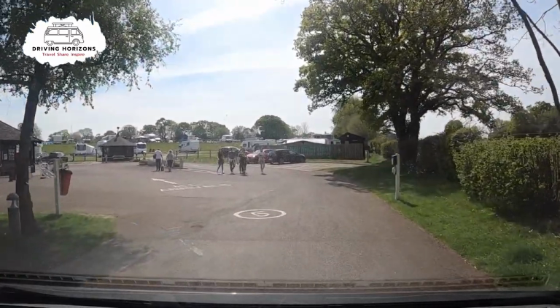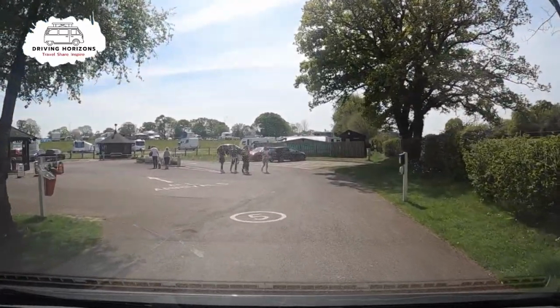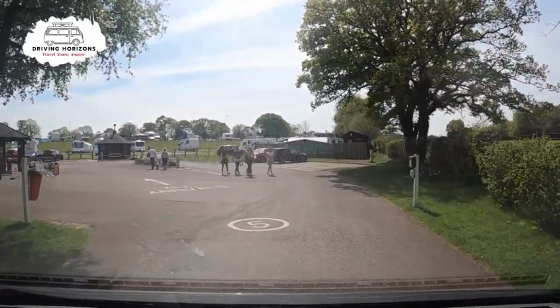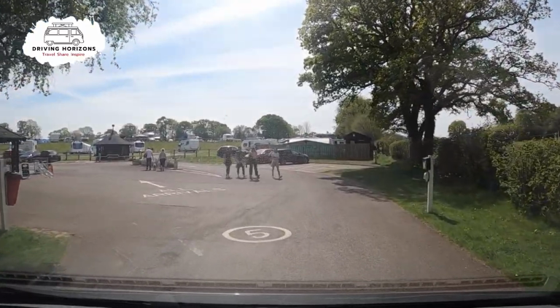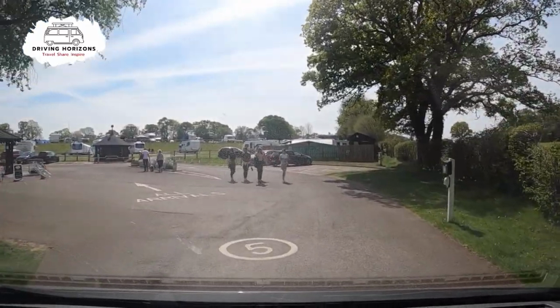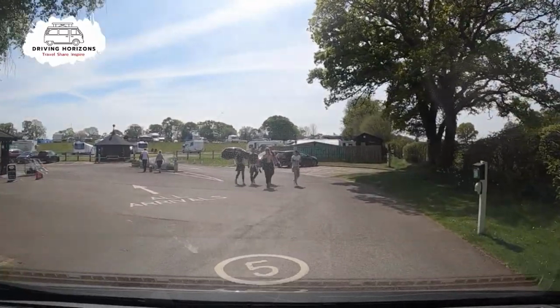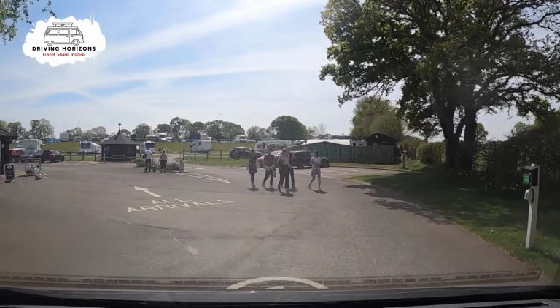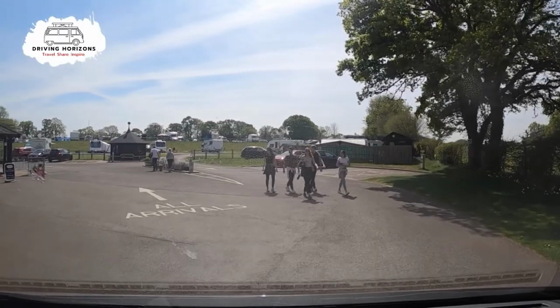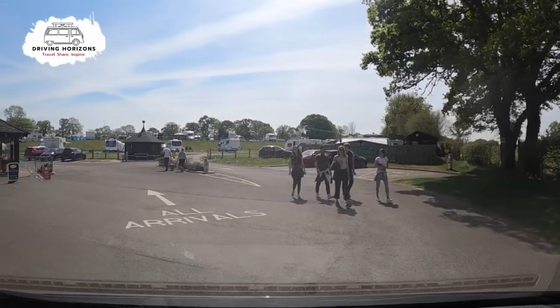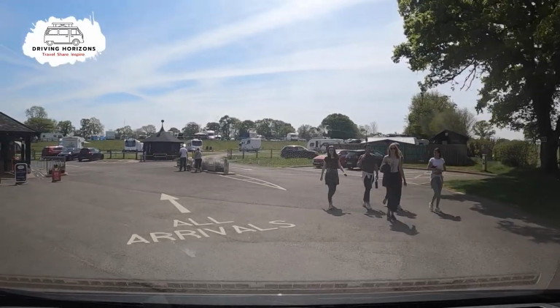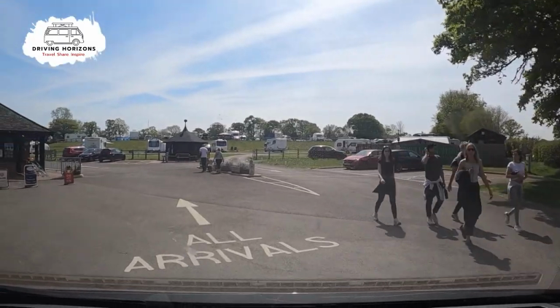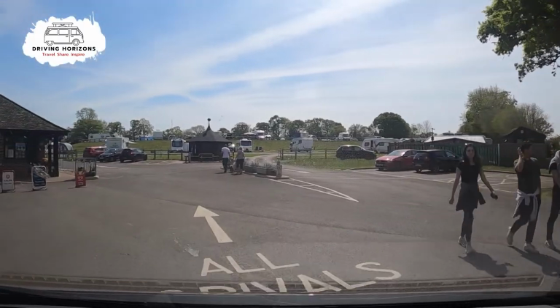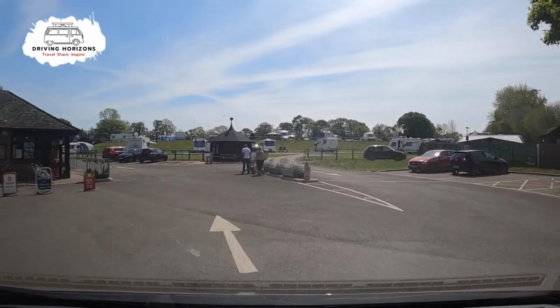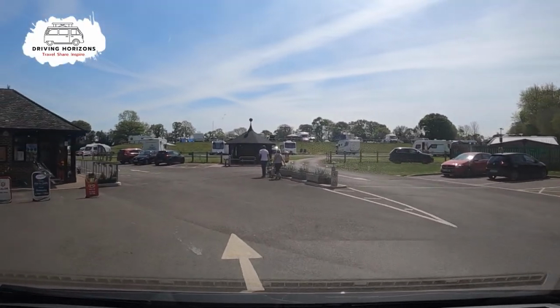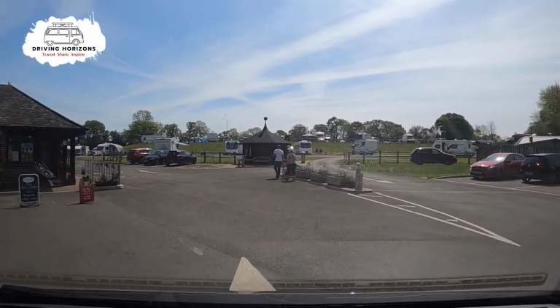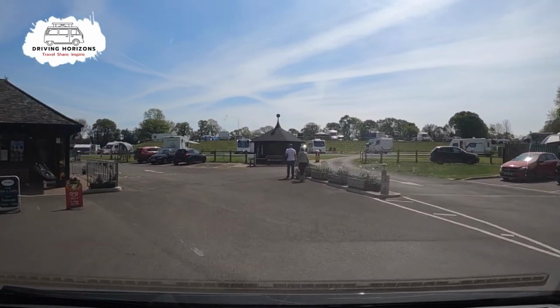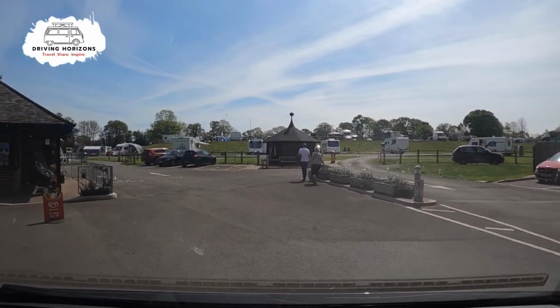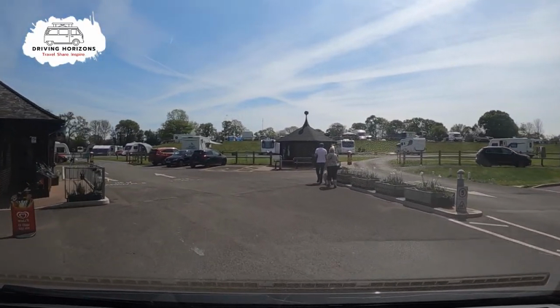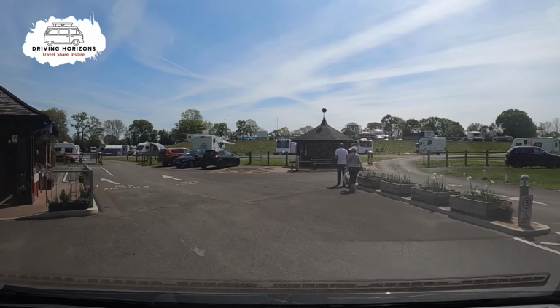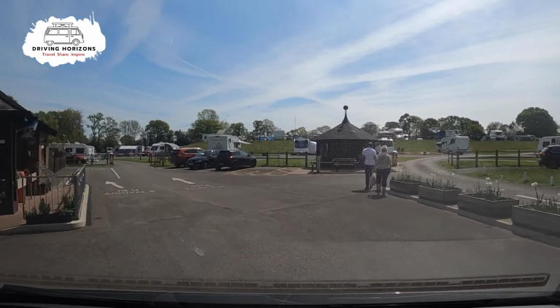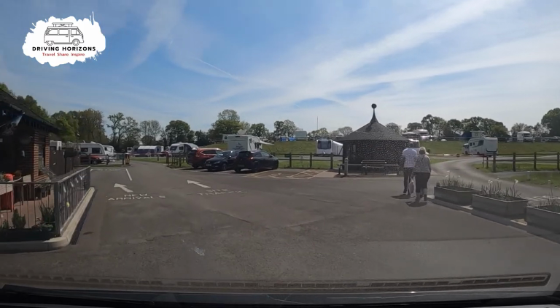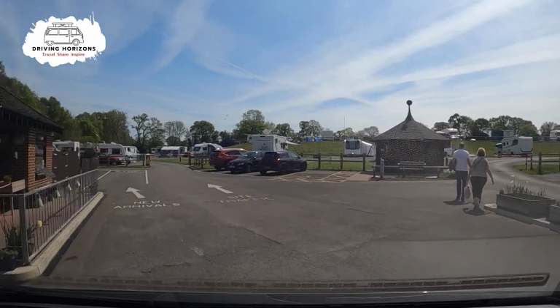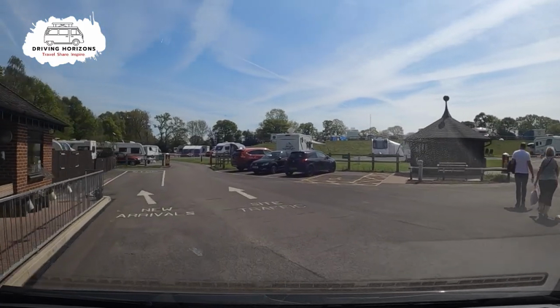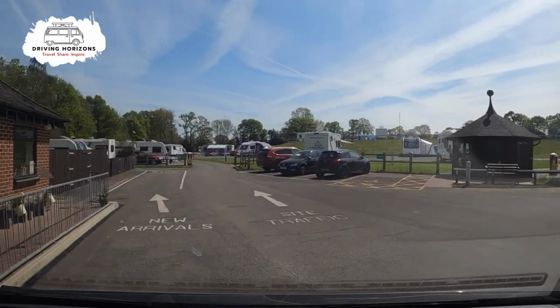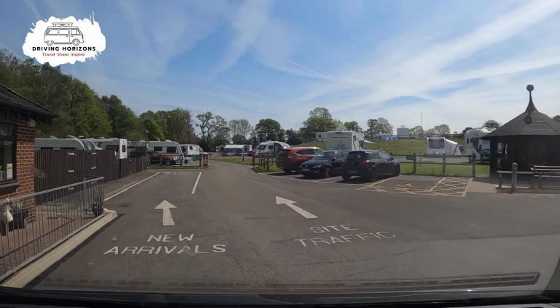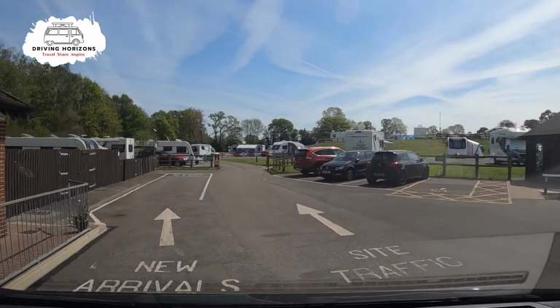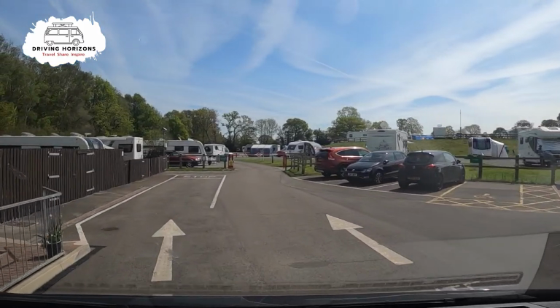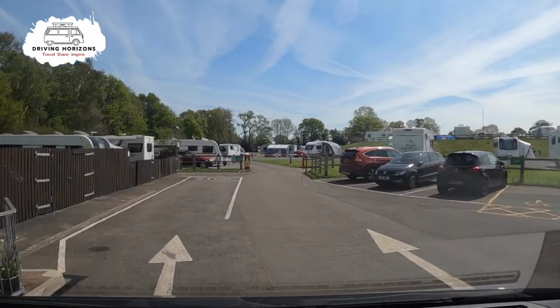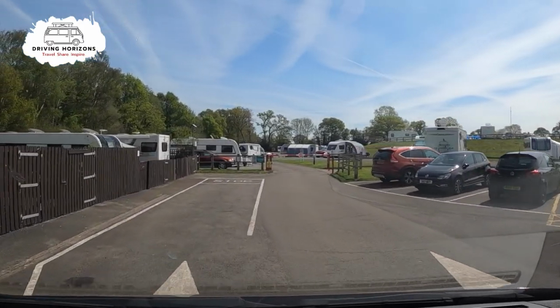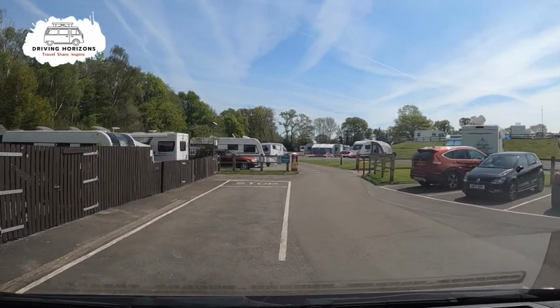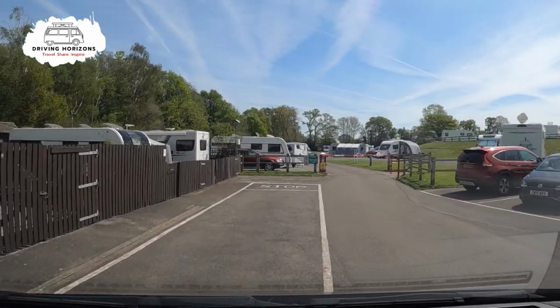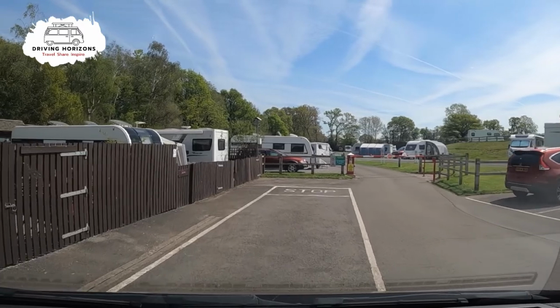As with all Caravan and Motorhome Club sites, it is pretty clear when you arrive where you have to park up before you head into the reception to check in, and then head off to find your pitch.